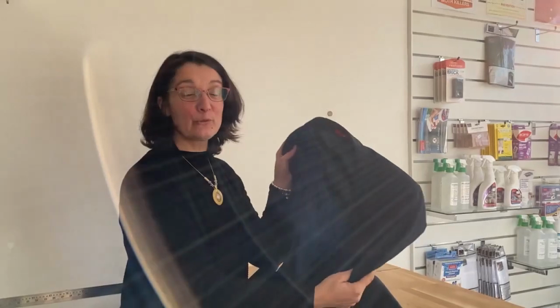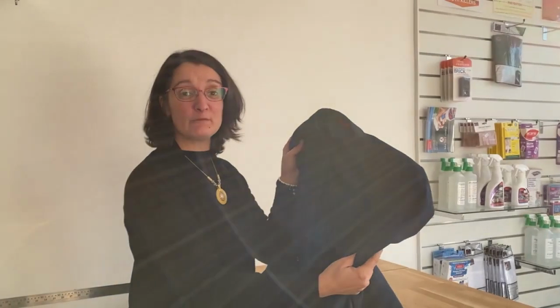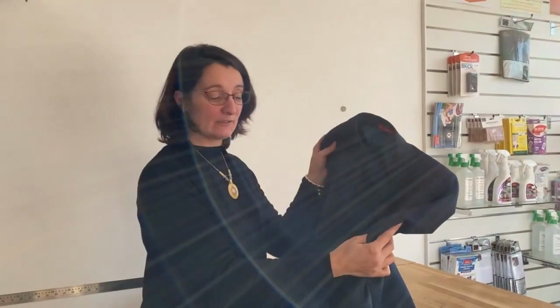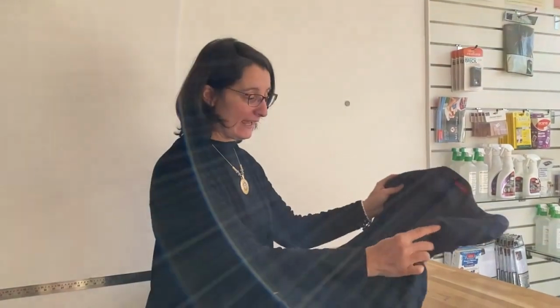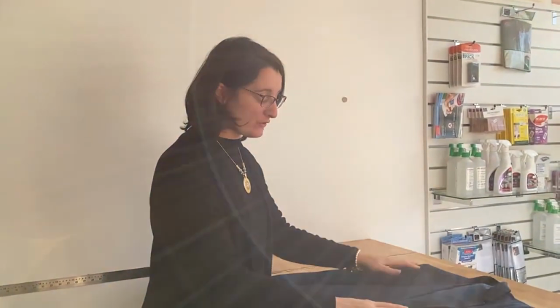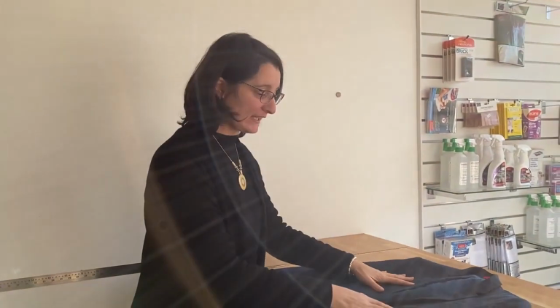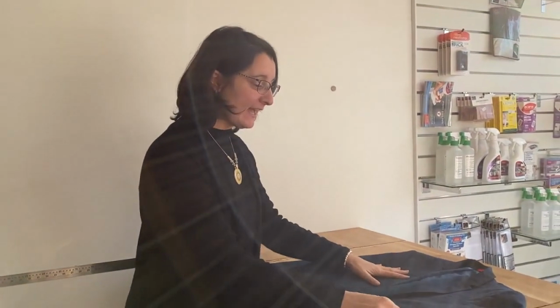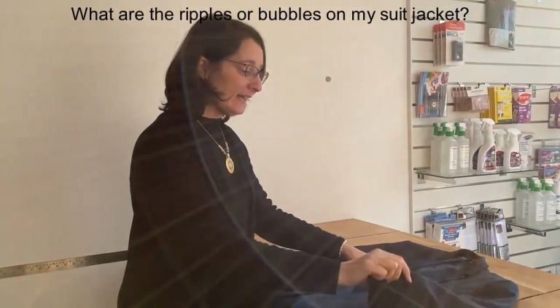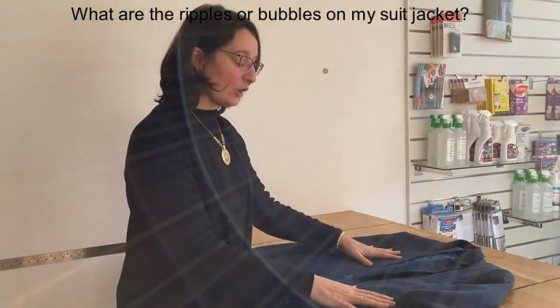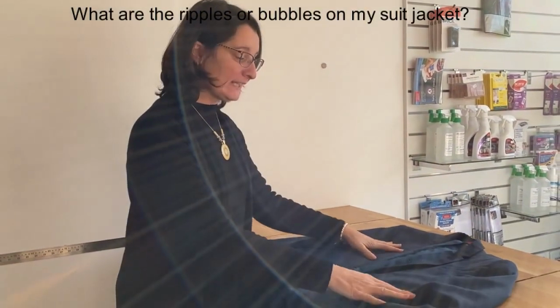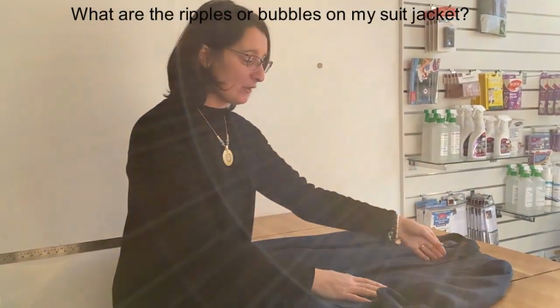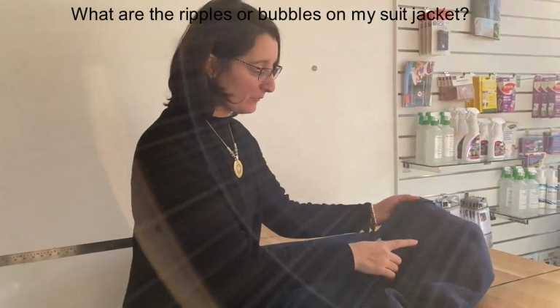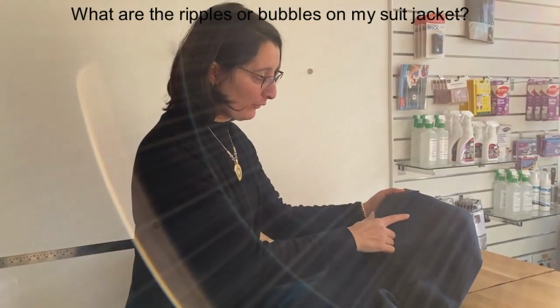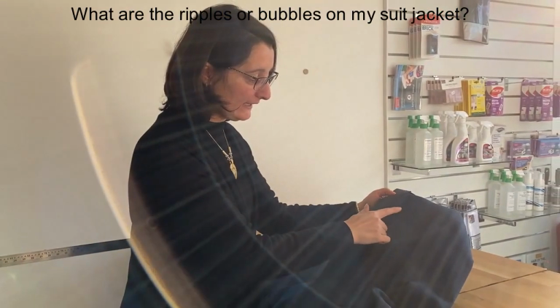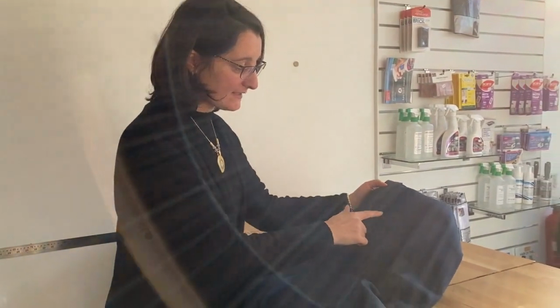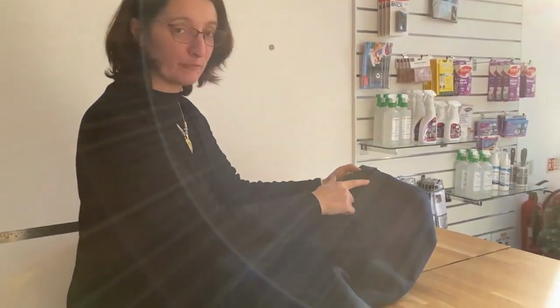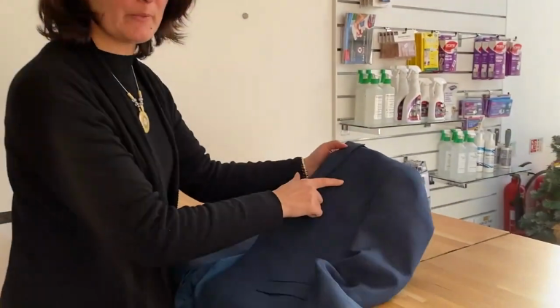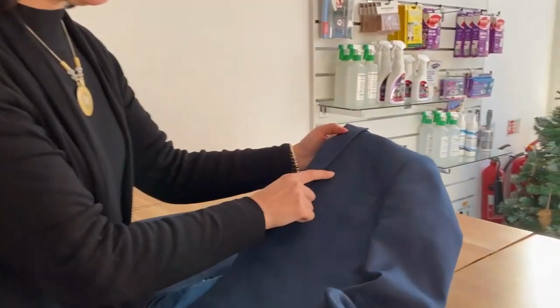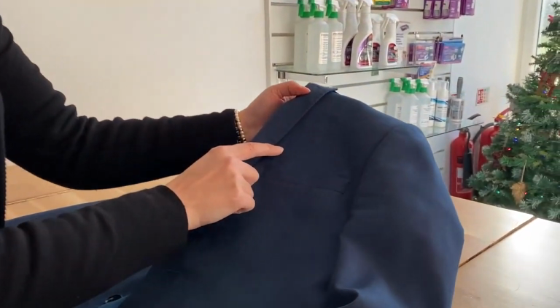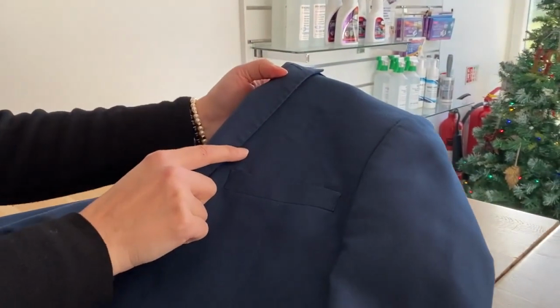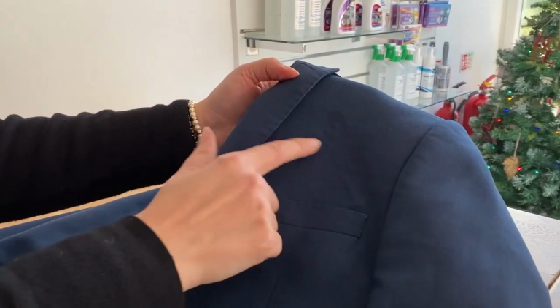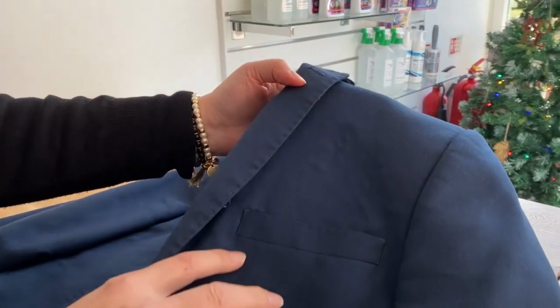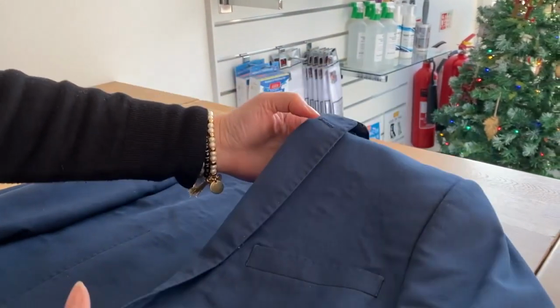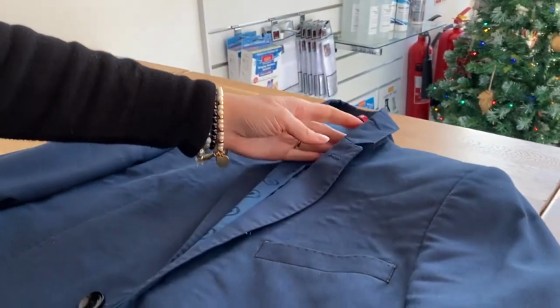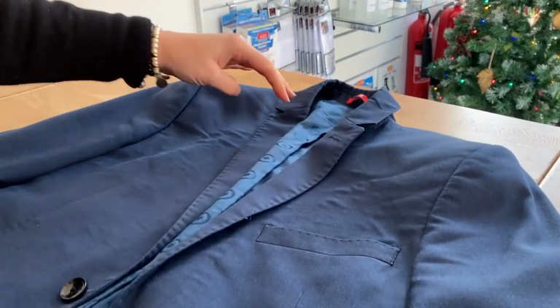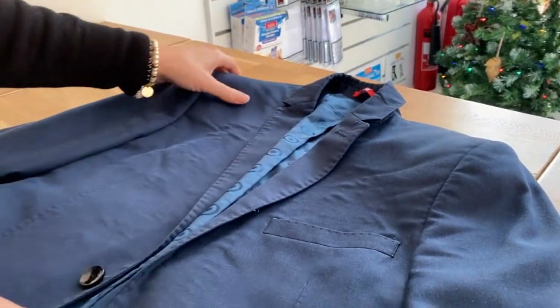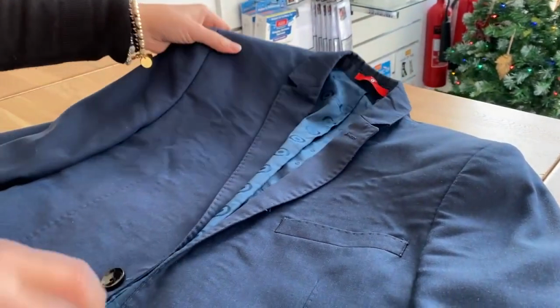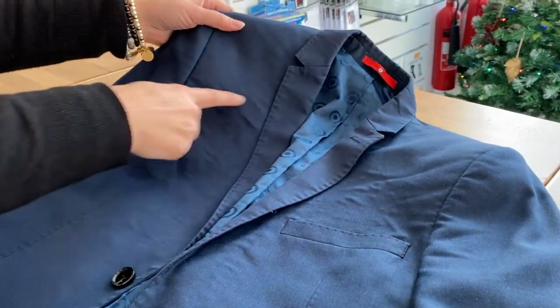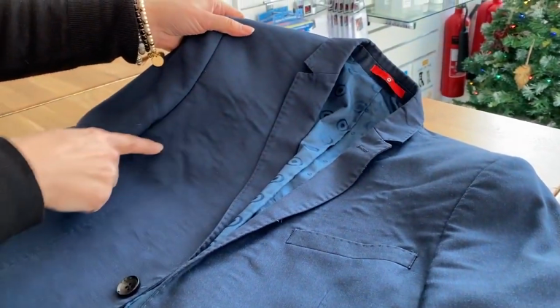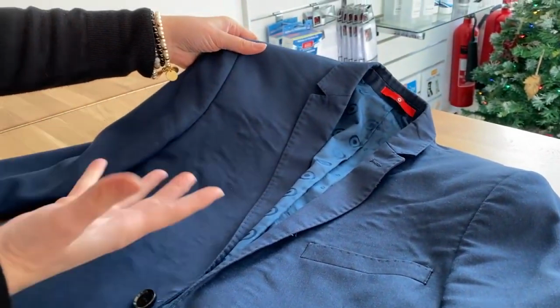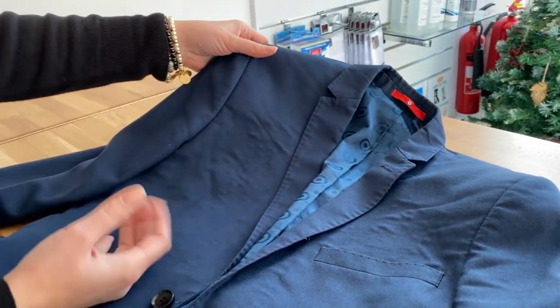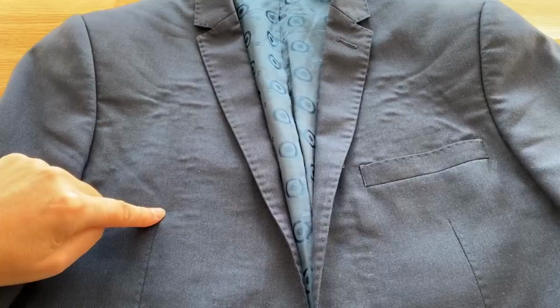We received a suit jacket today, and you can see some ripple here that starts to form. A customer asks us: can you remove the ripple? Where does that come from?